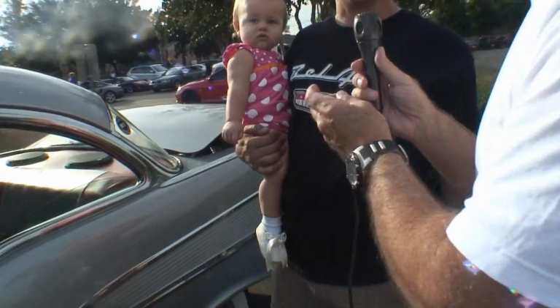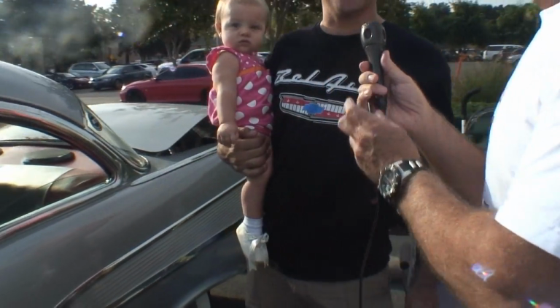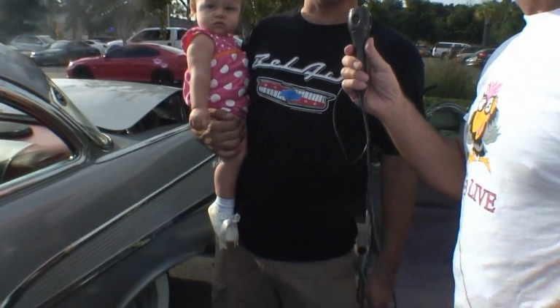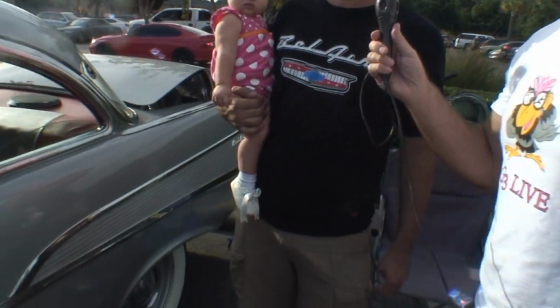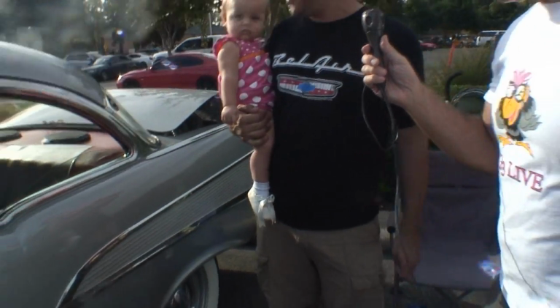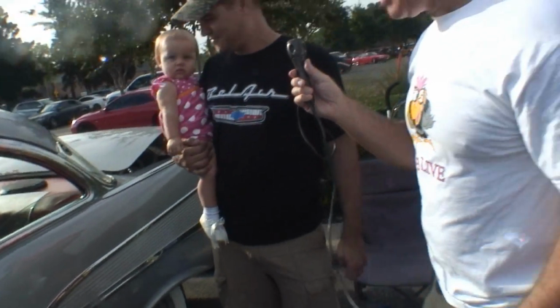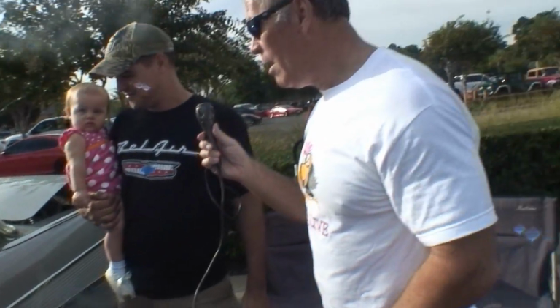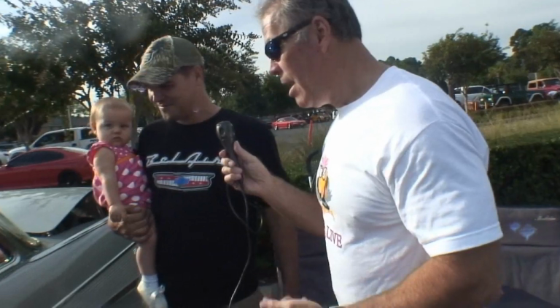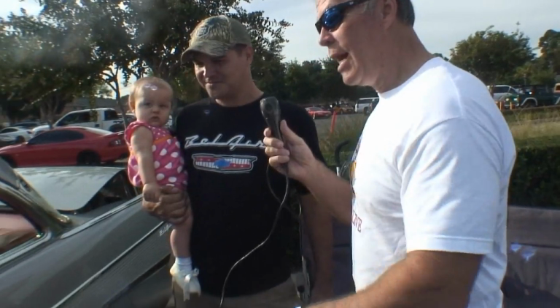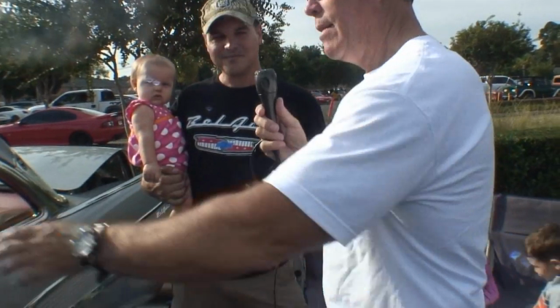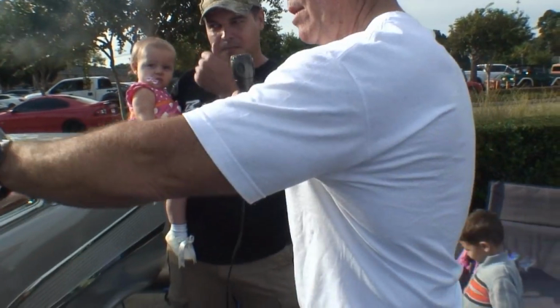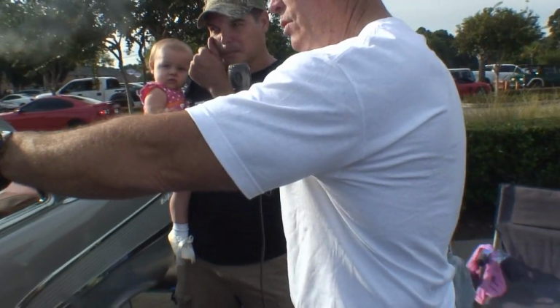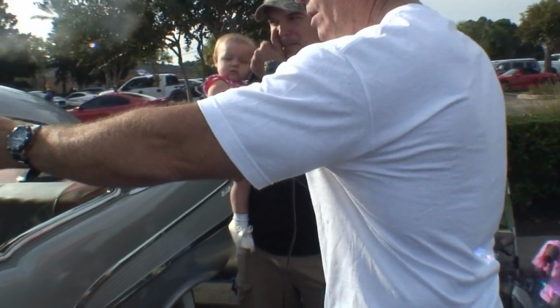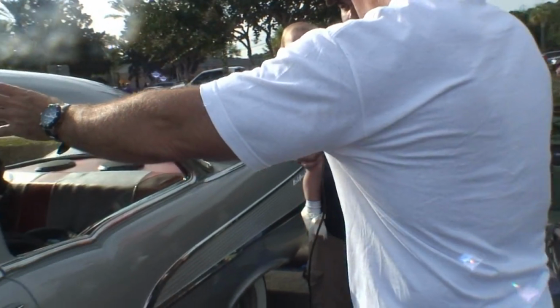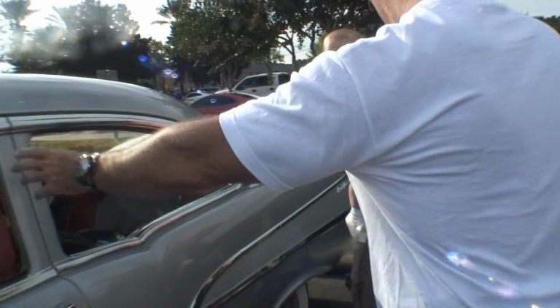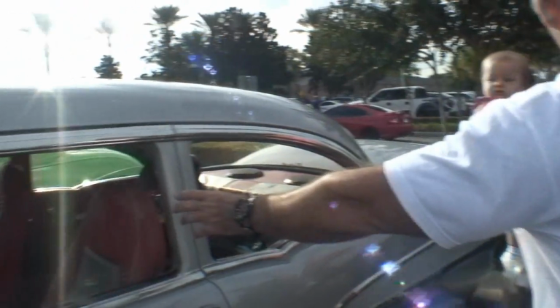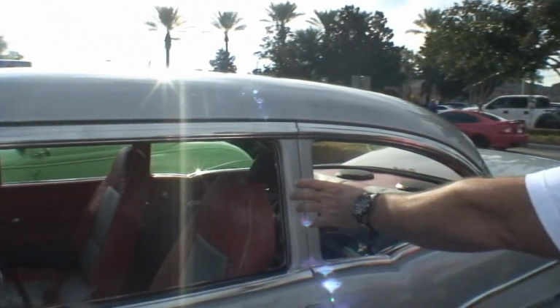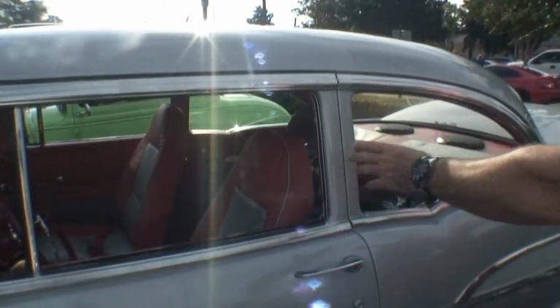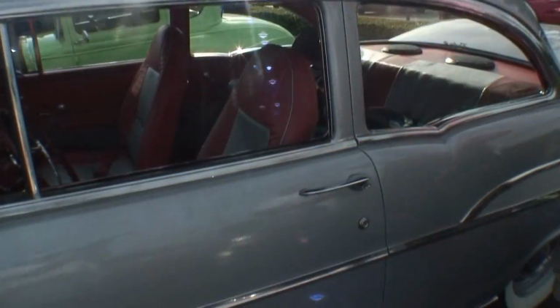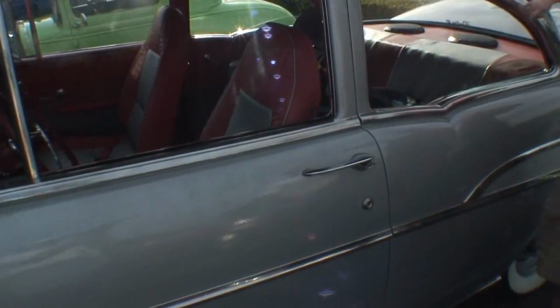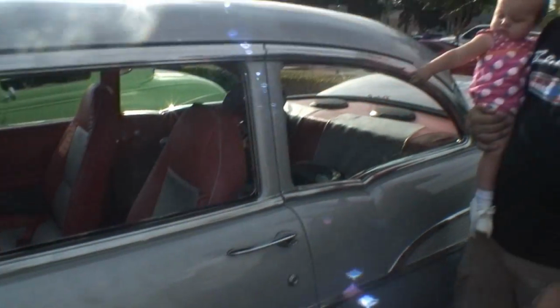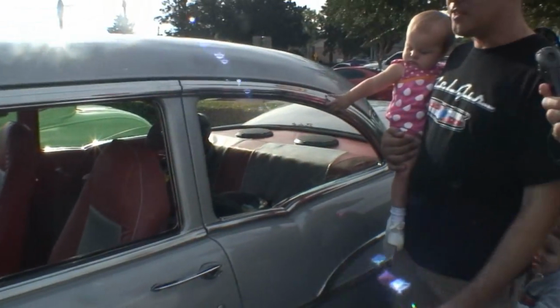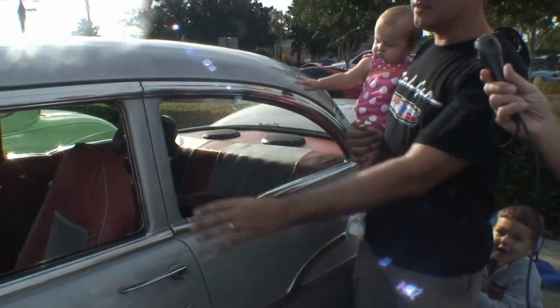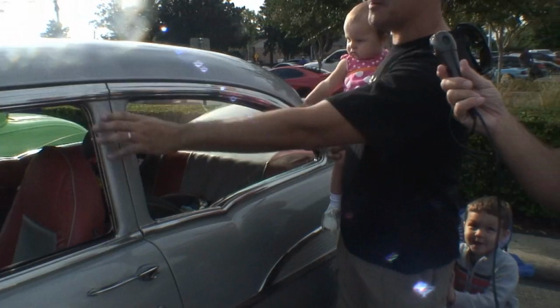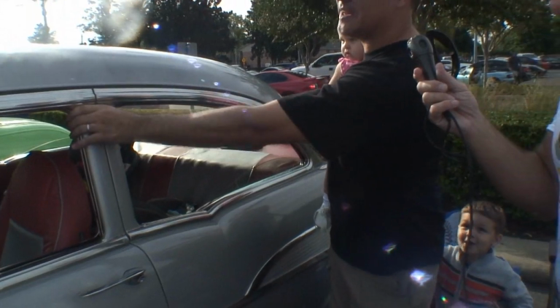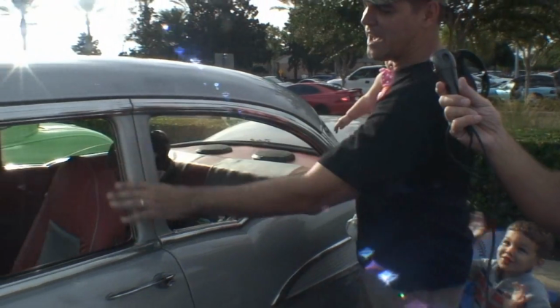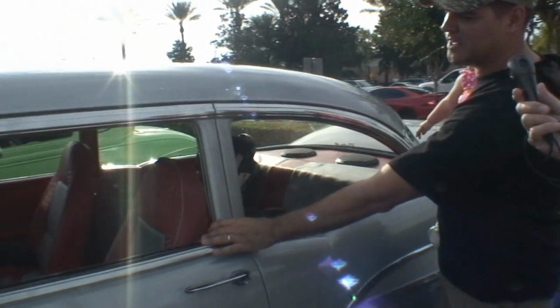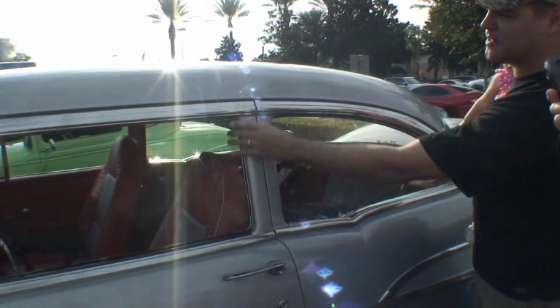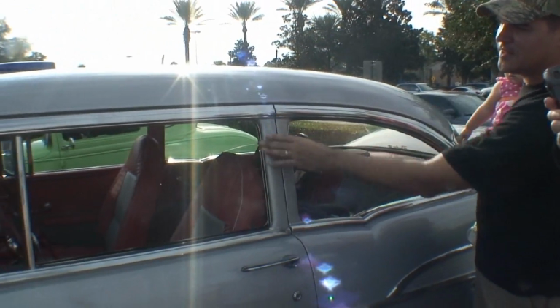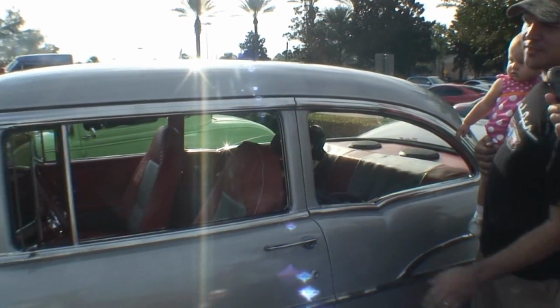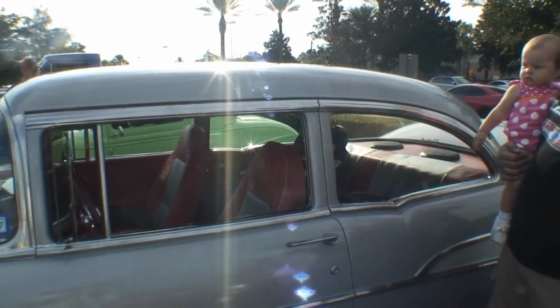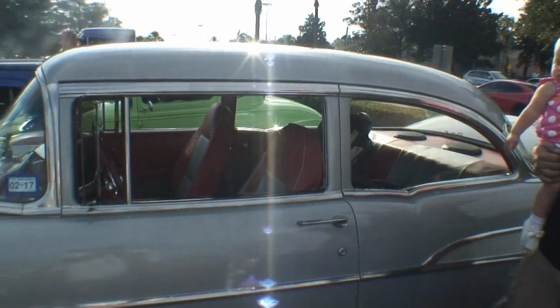At least there's a lot of room back here for the kids — tons of room. Now this is called a post Chevrolet, correct? It's a sedan. The hard tops did not have this — this is just a sedan.